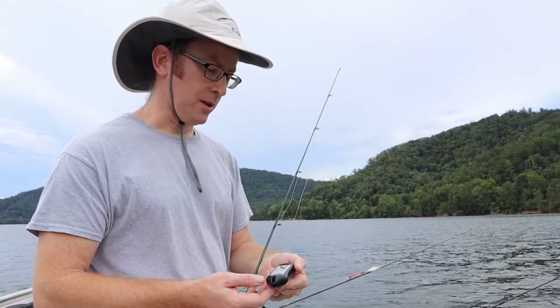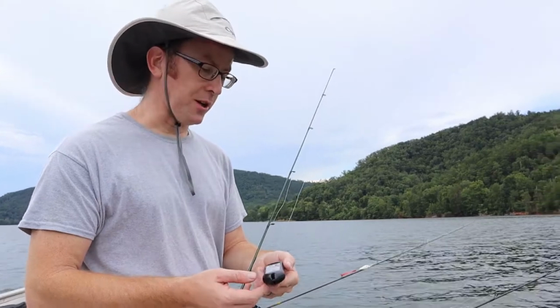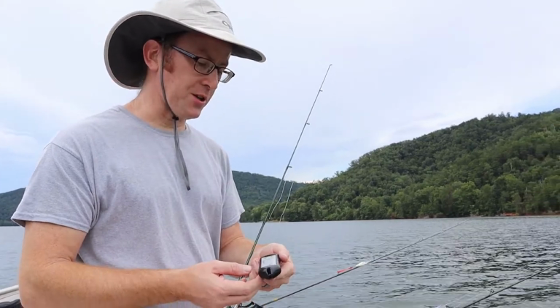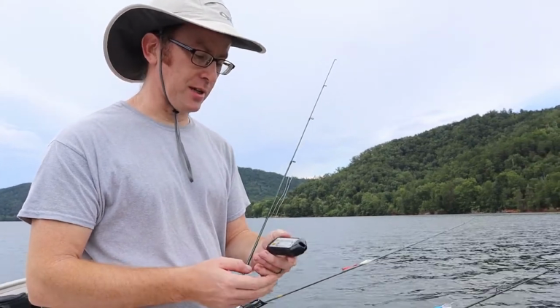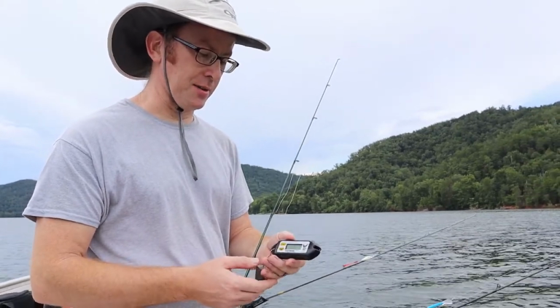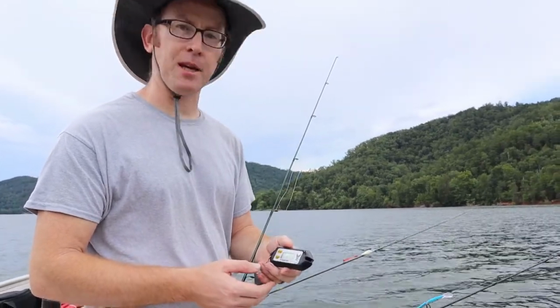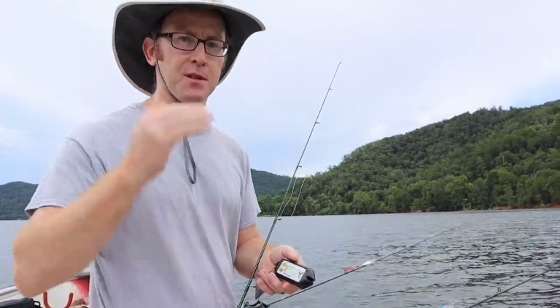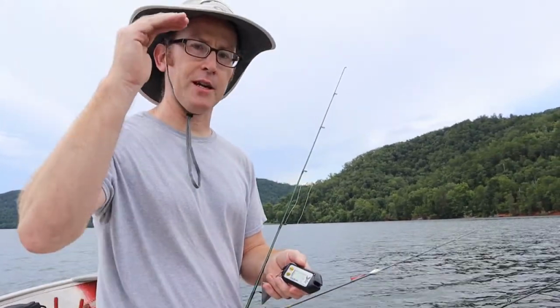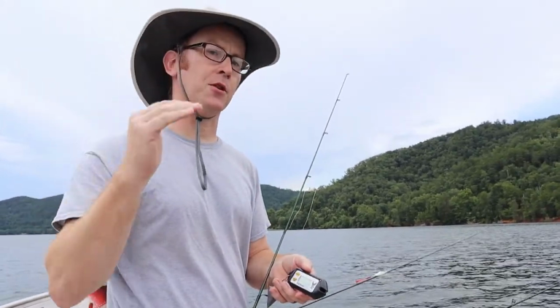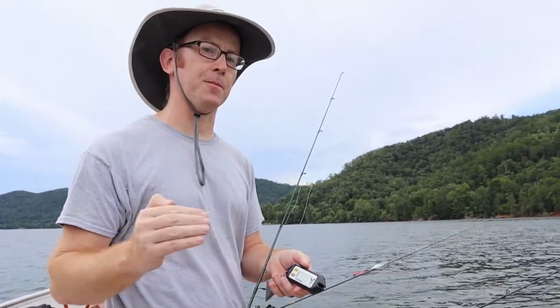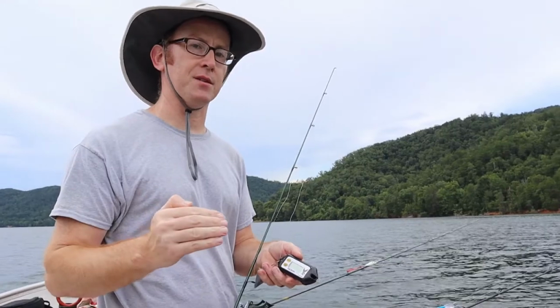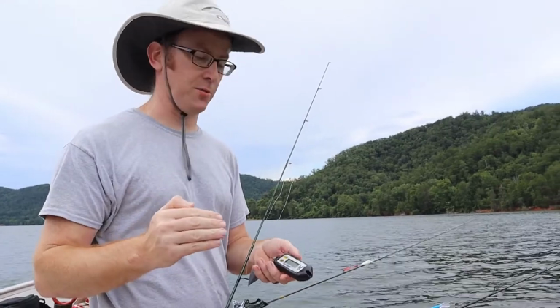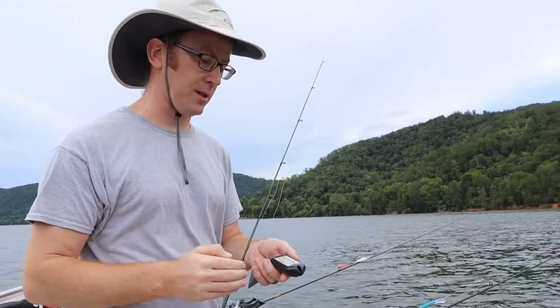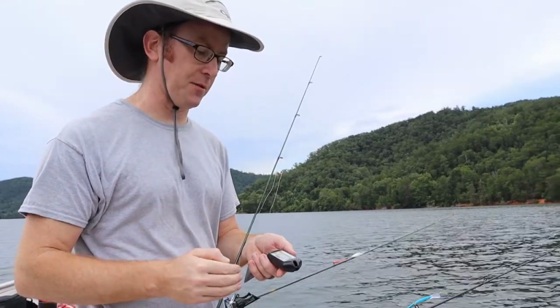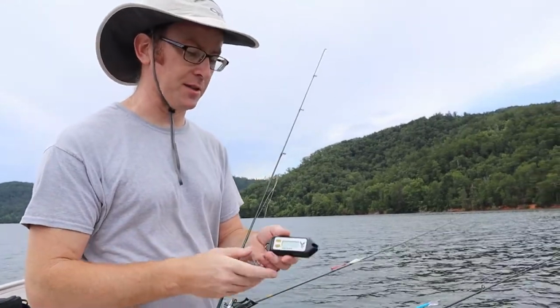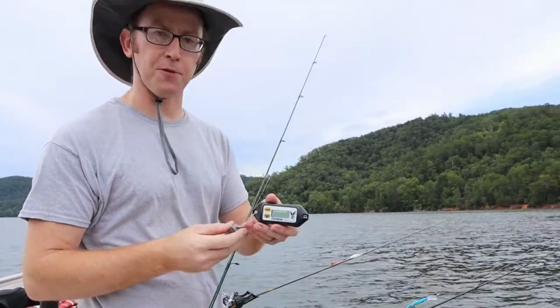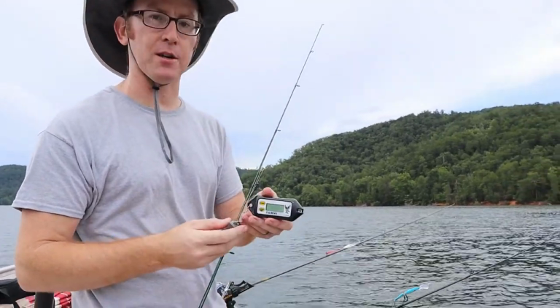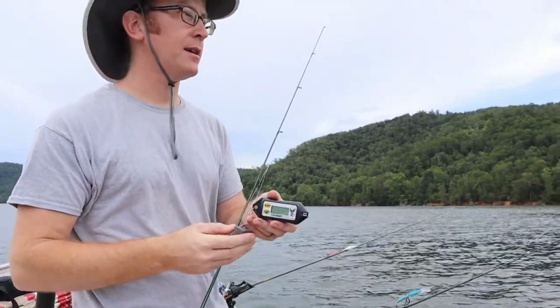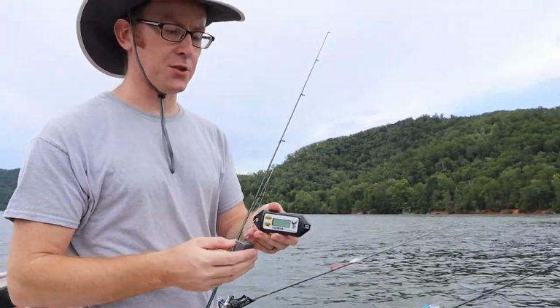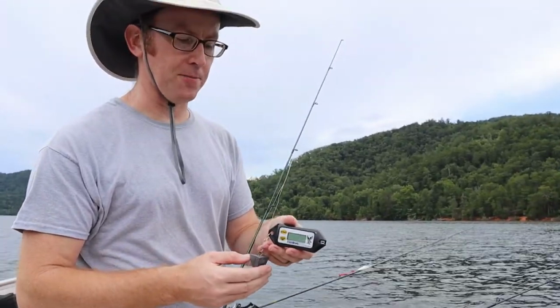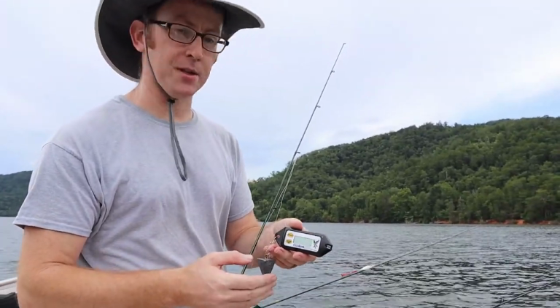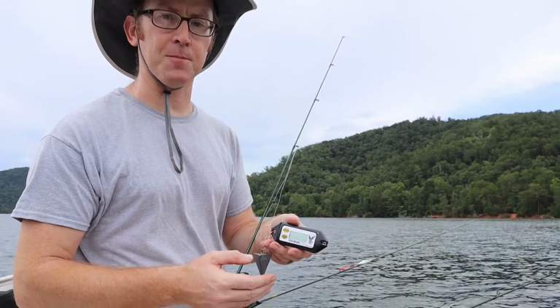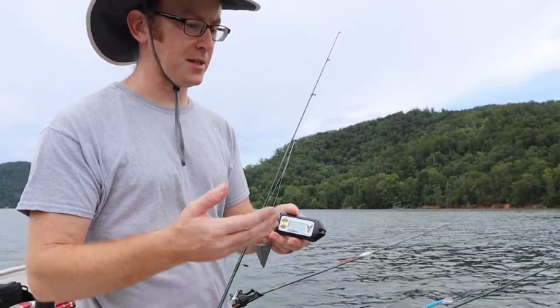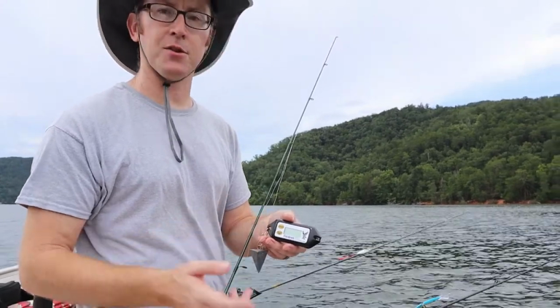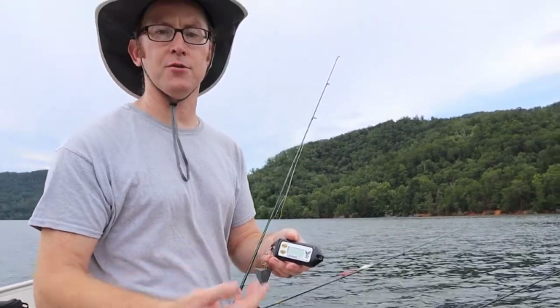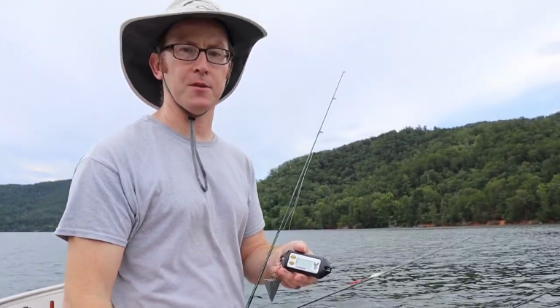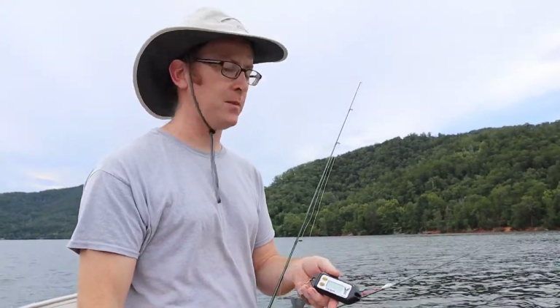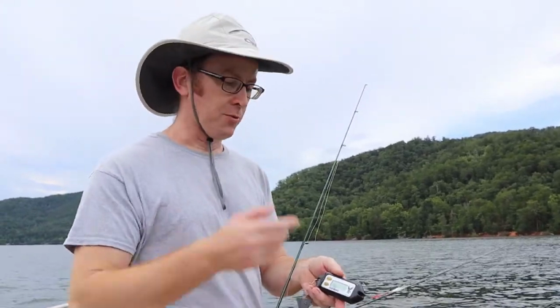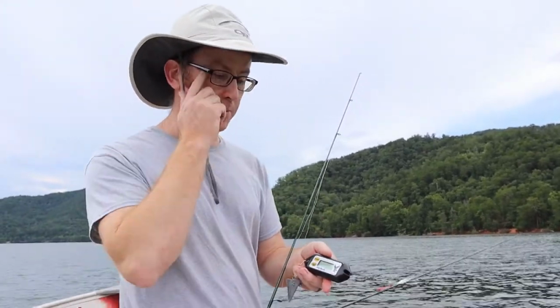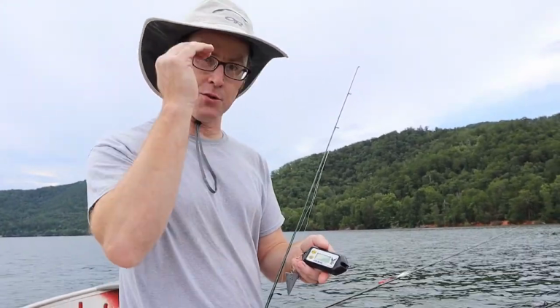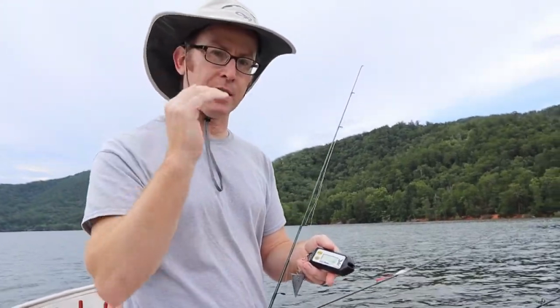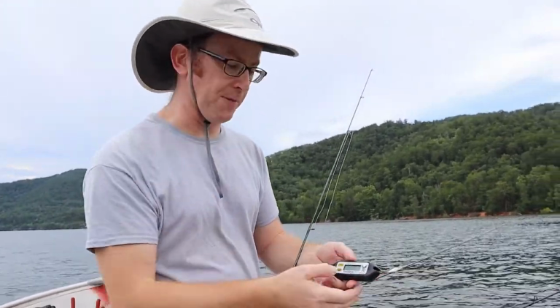When you're targeting fish at different depths, it's really helpful to know what the temperature is throughout the depth of the lake. This little FishHawk is super helpful and super simple. You basically turn it on, drop it to the bottom, reel it up, and then it gives you a reading every five feet.